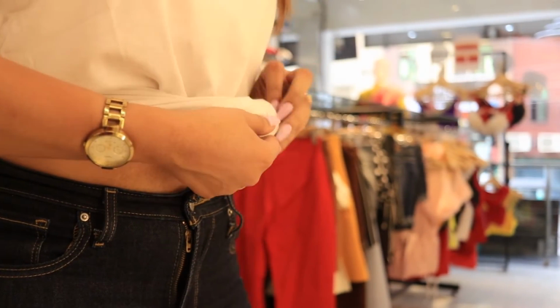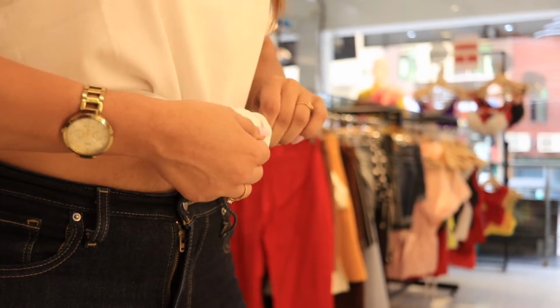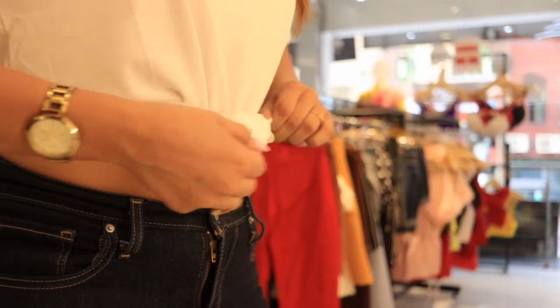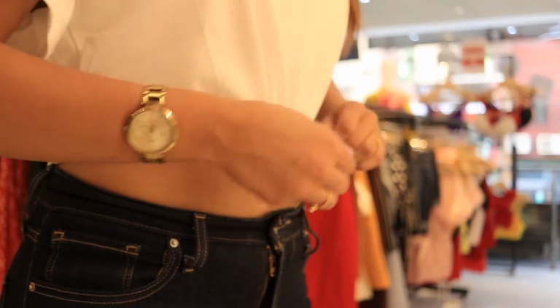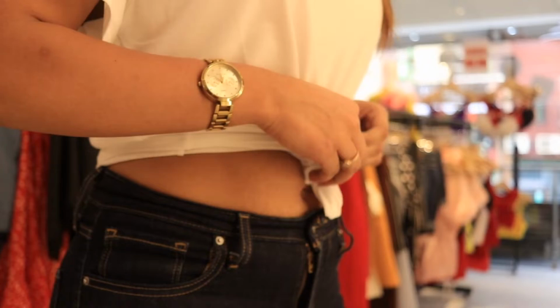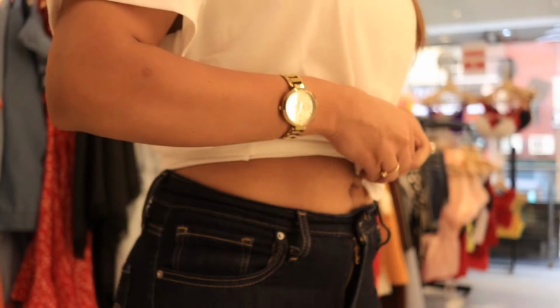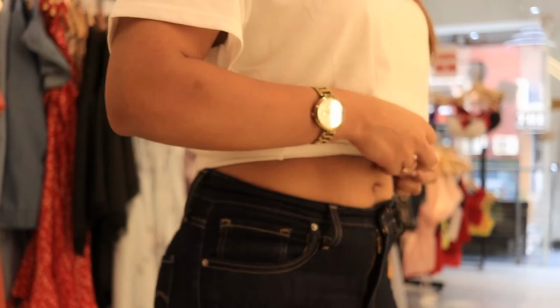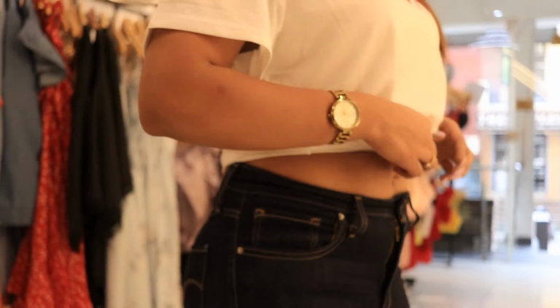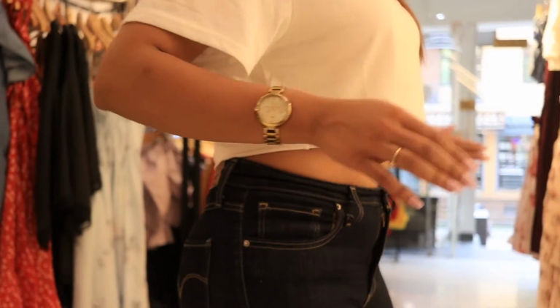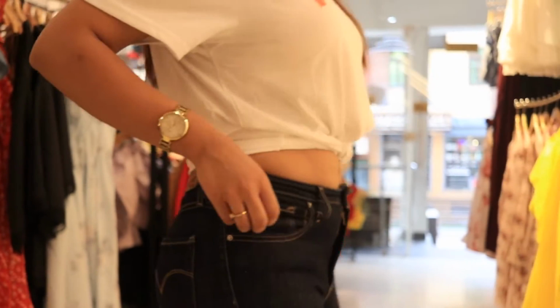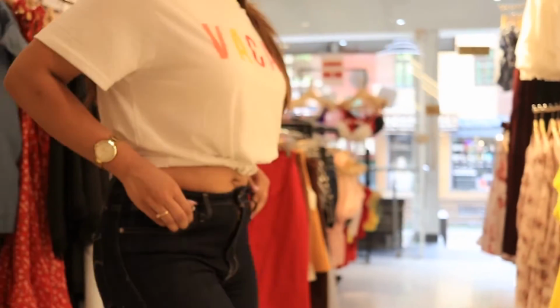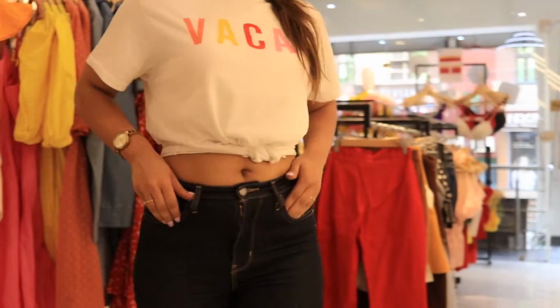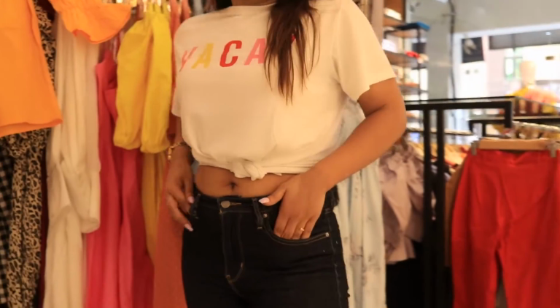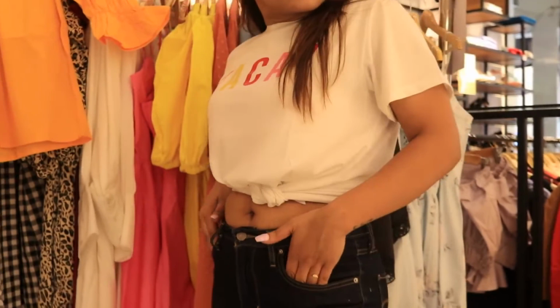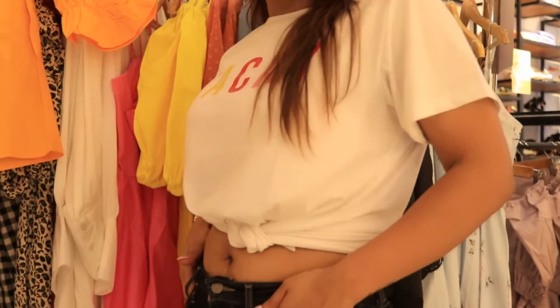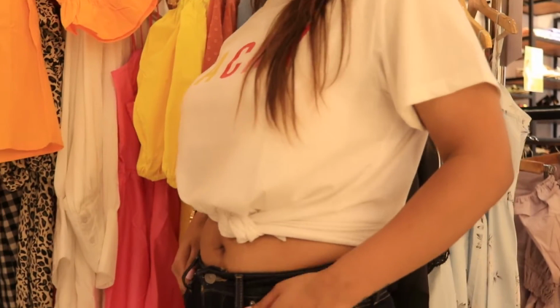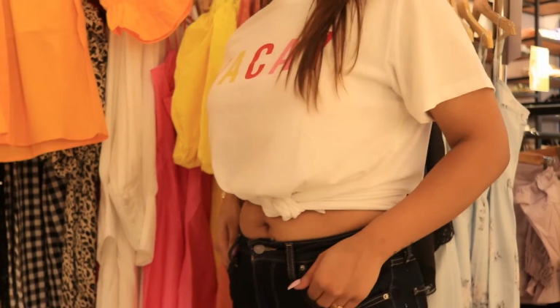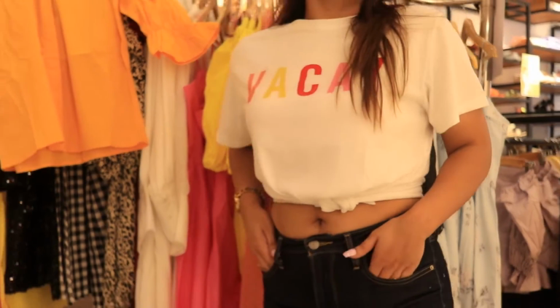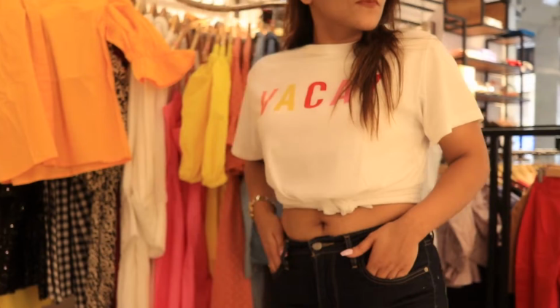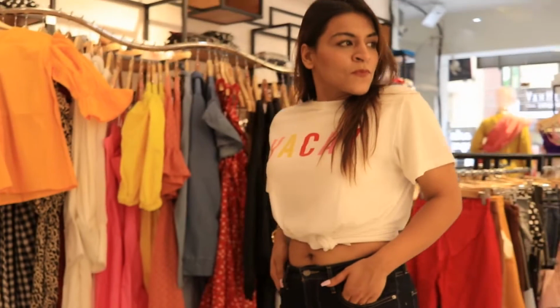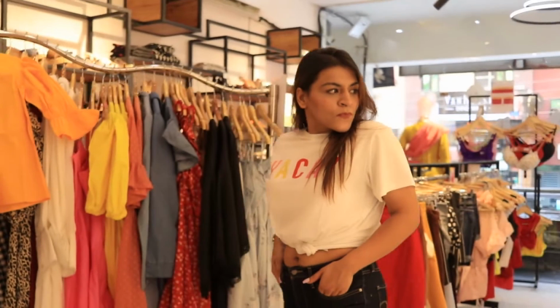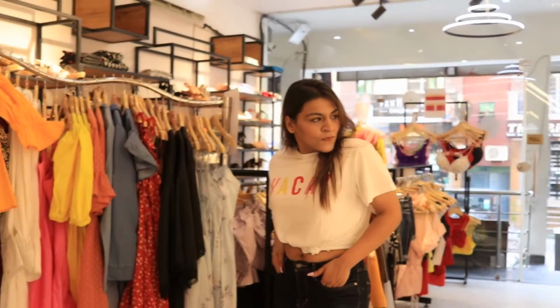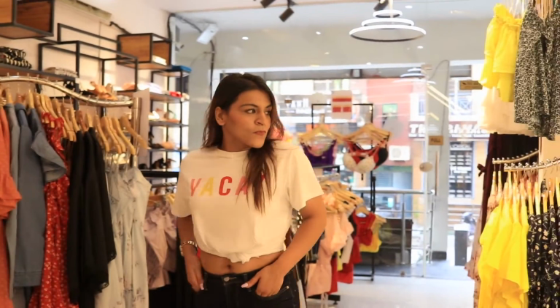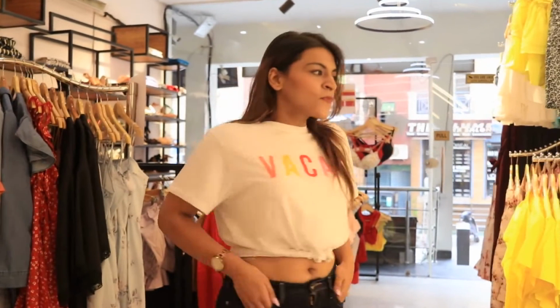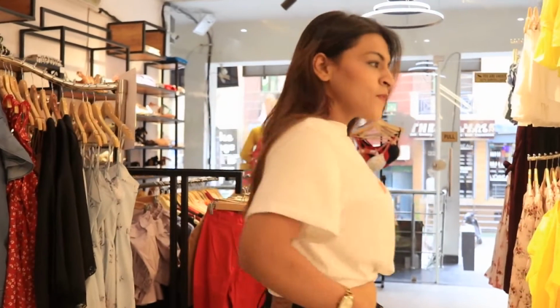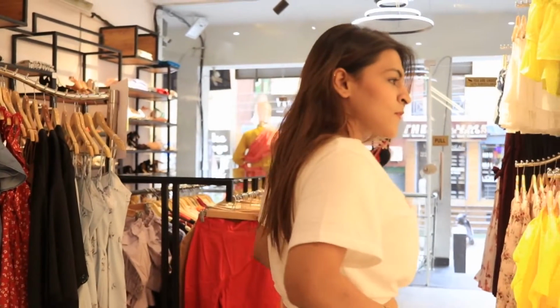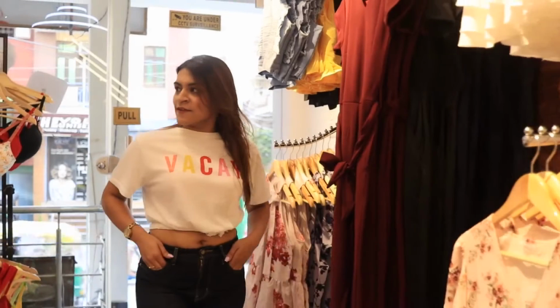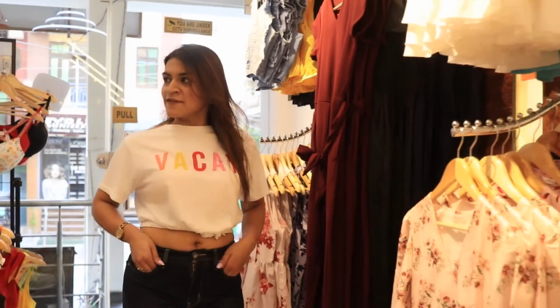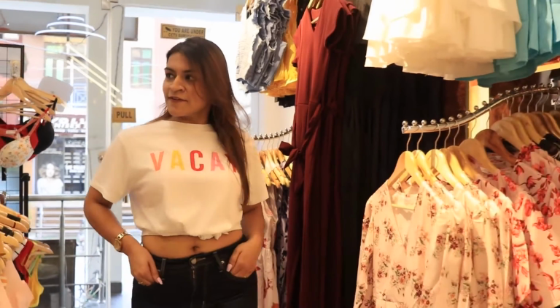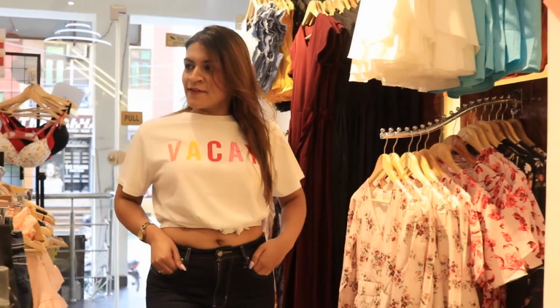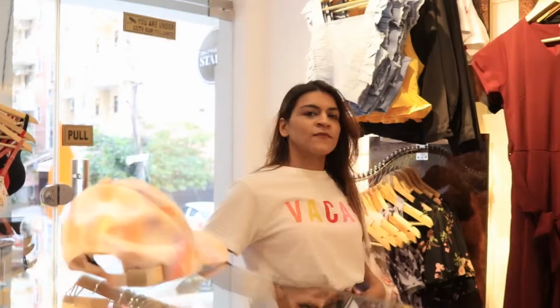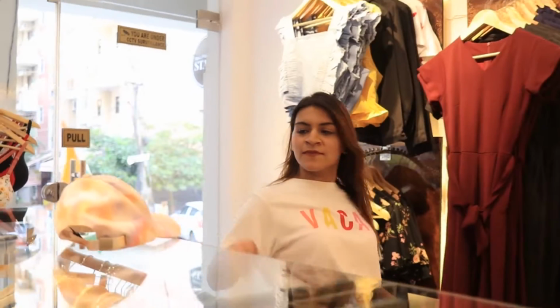The third style we have is the front knot. In this style, you make a big tight knot using the fabric of the t-shirt to get a very pretty knot on the front. This can turn up a look that would be dull otherwise into a very good and sassy looking outfit.